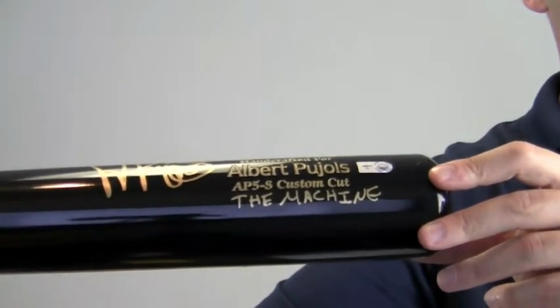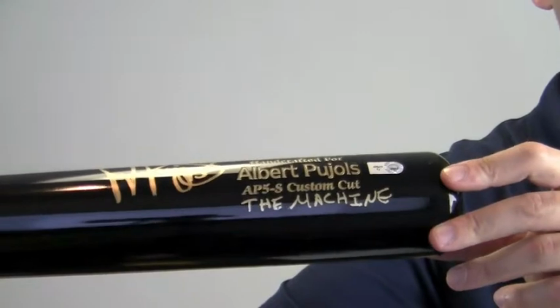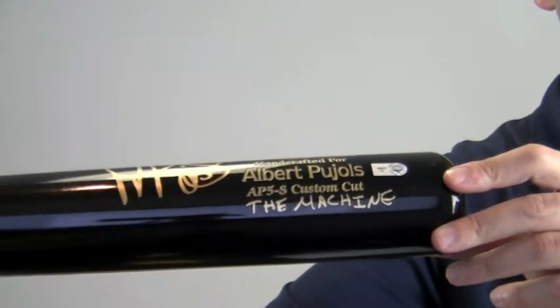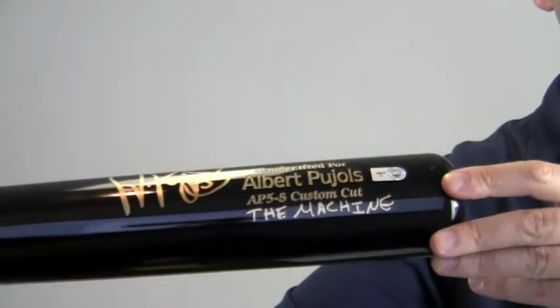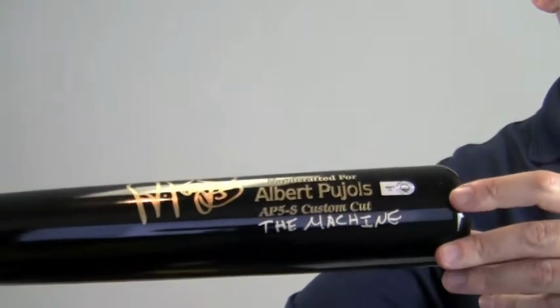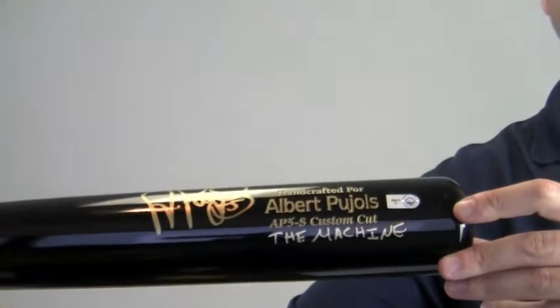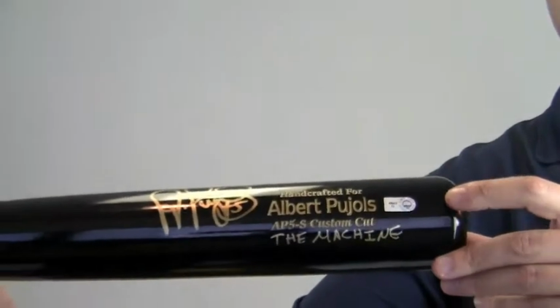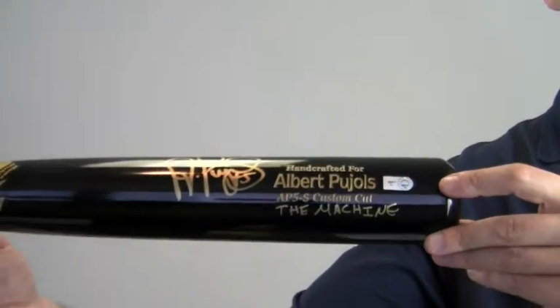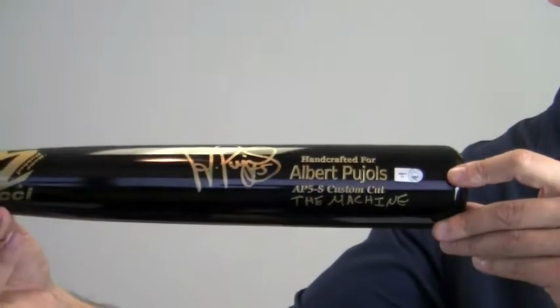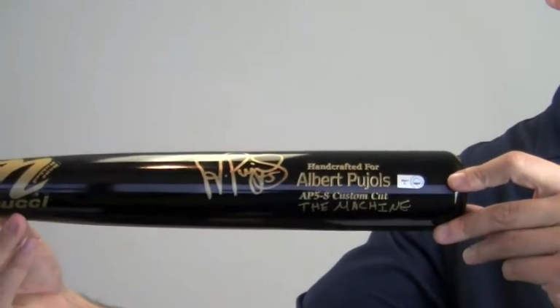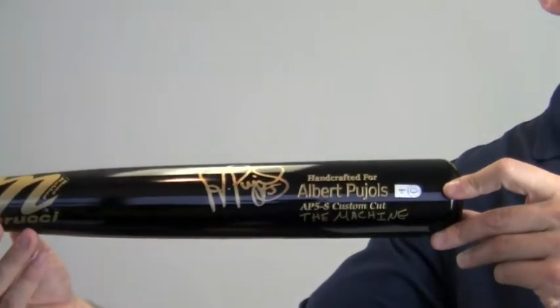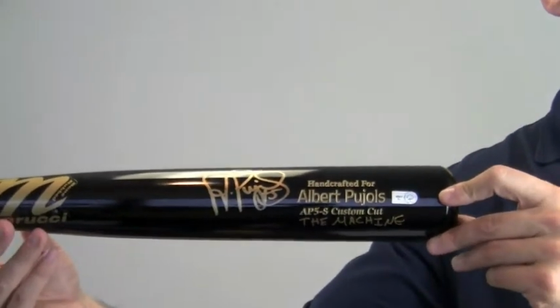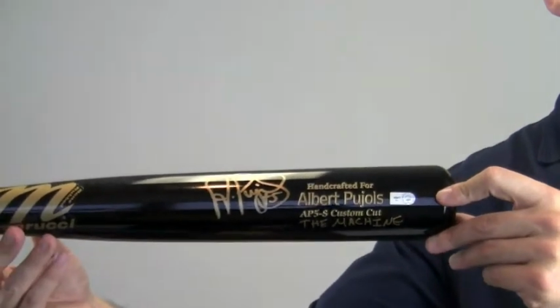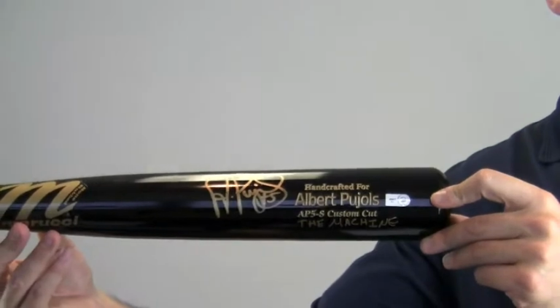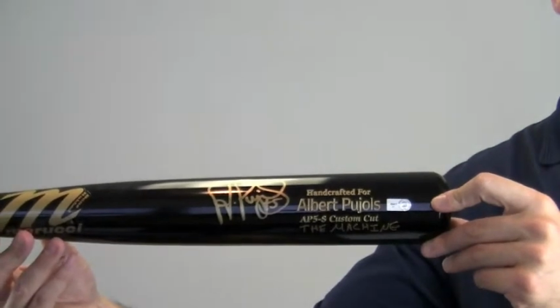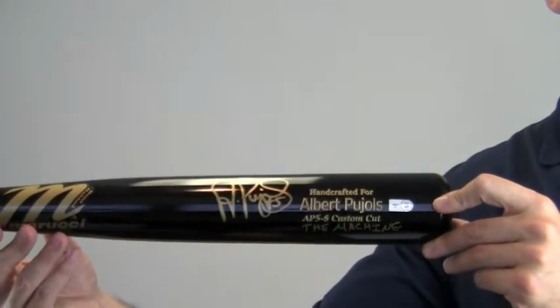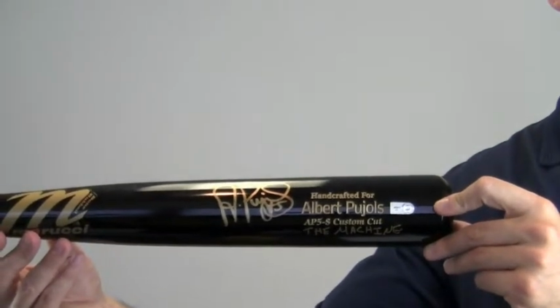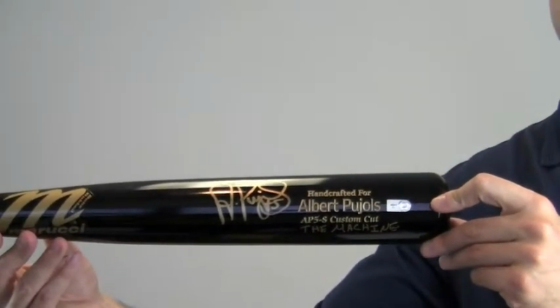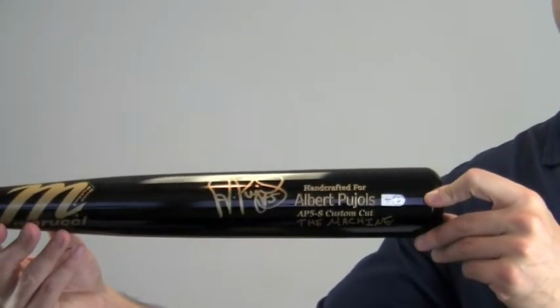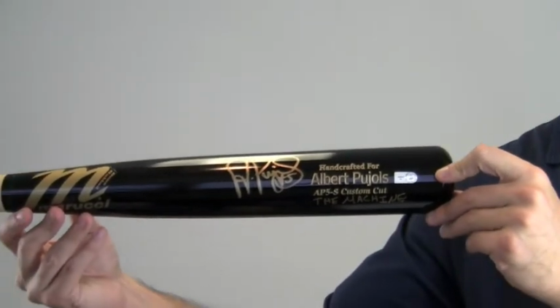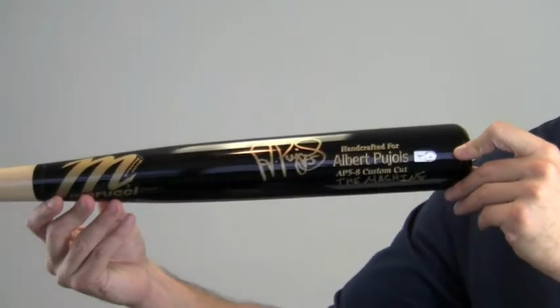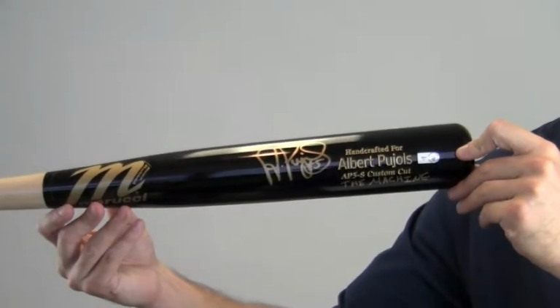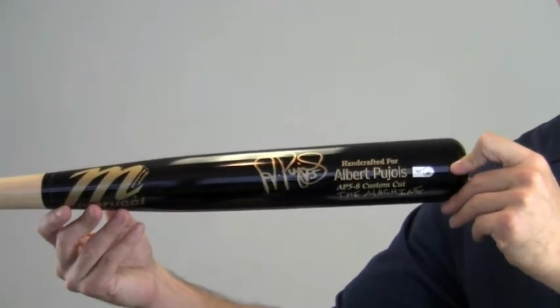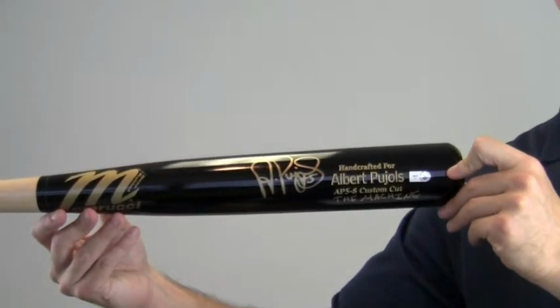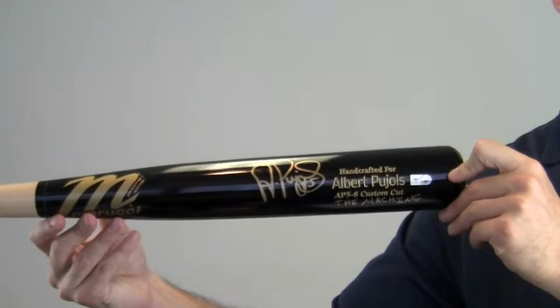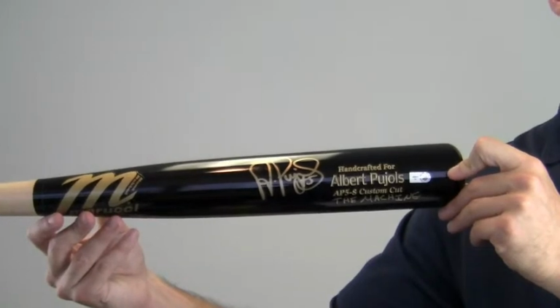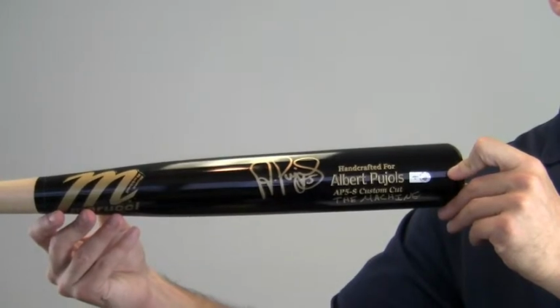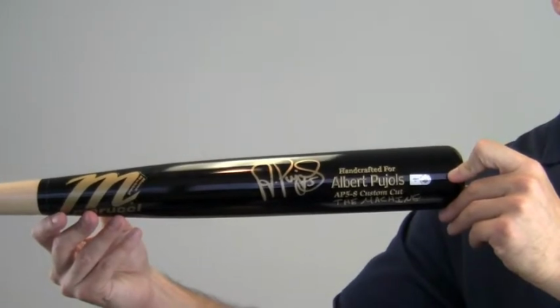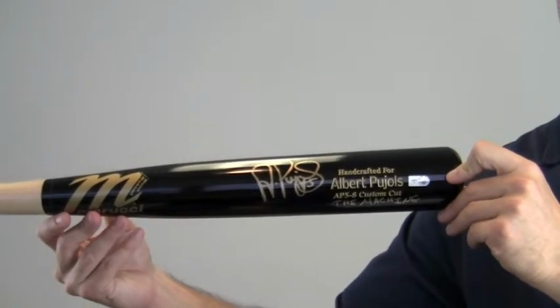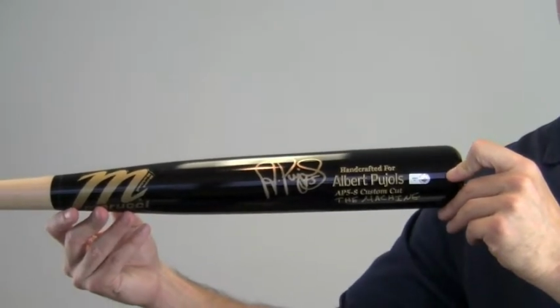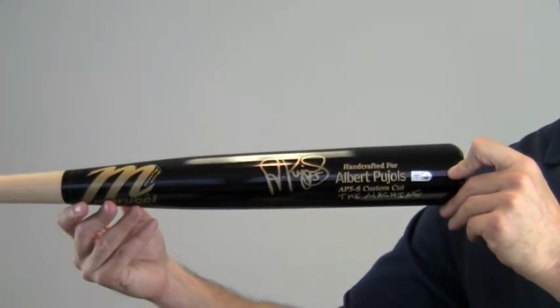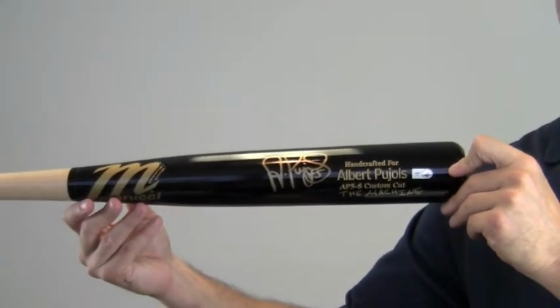This bat would make a great addition to any baseball fan's collection or make a perfect gift. Add a display case to protect and preserve this piece of memorabilia, as it will likely increase in value over time. The Albert Pujols game model bat ships free and within one business day.